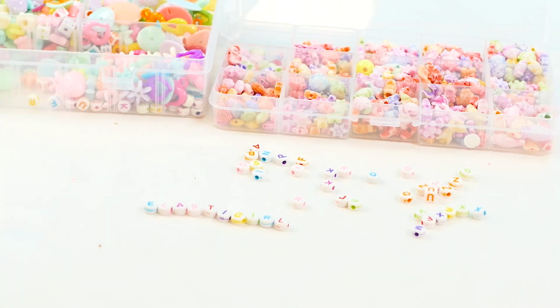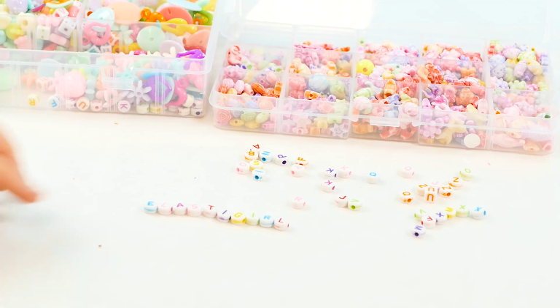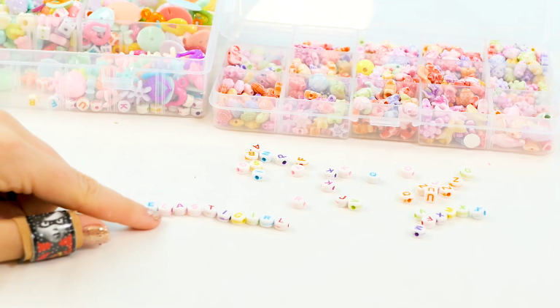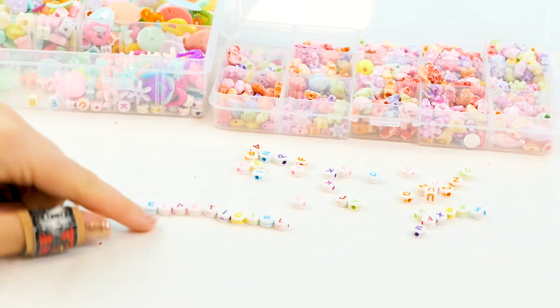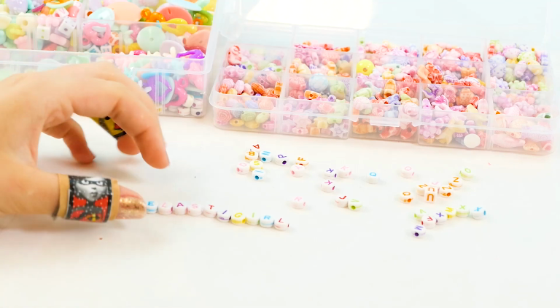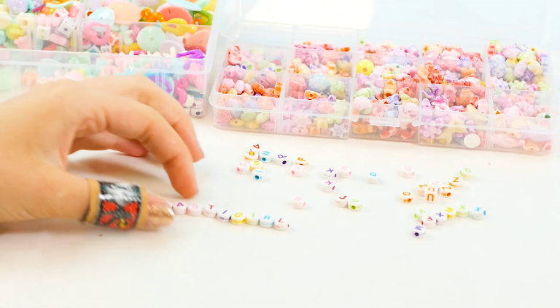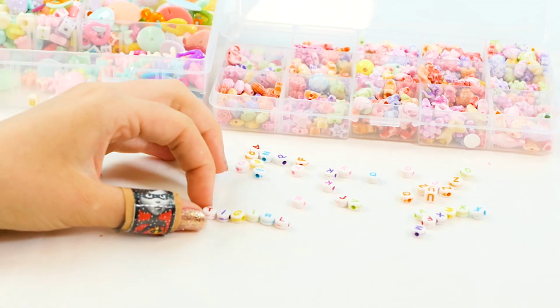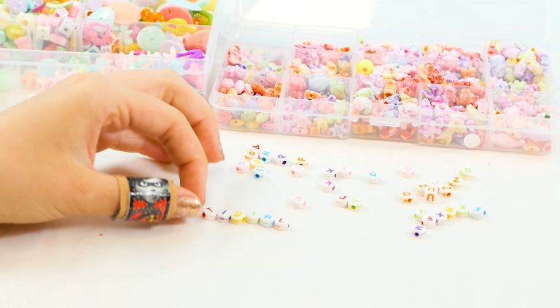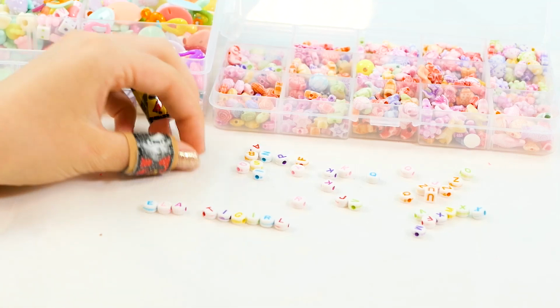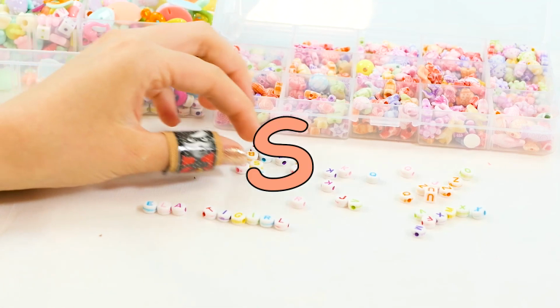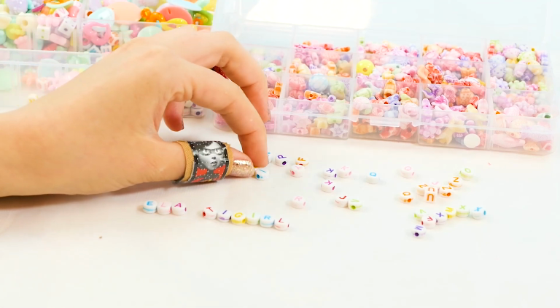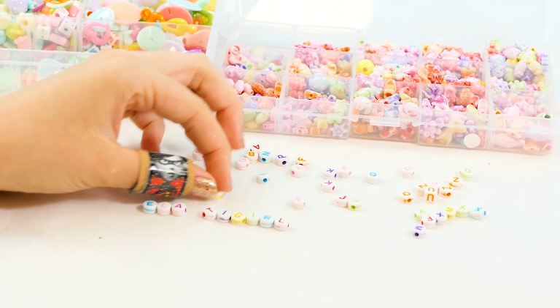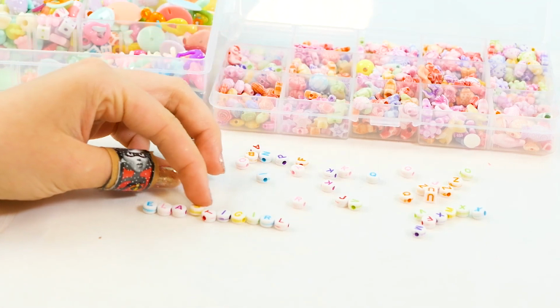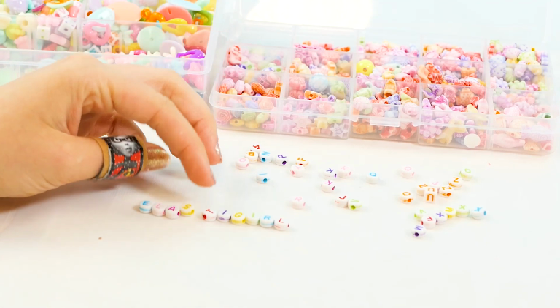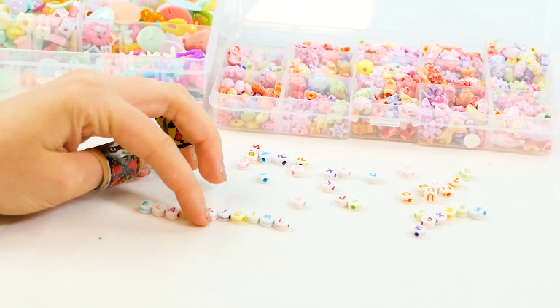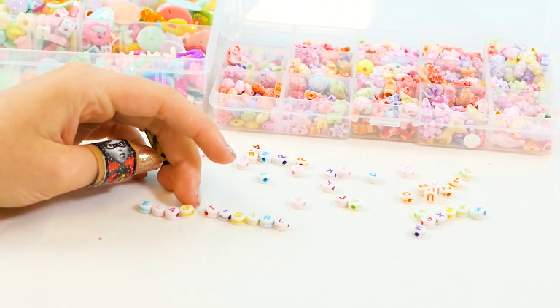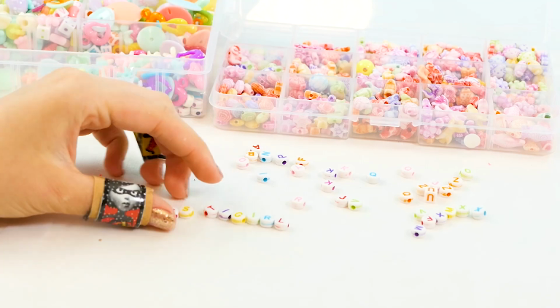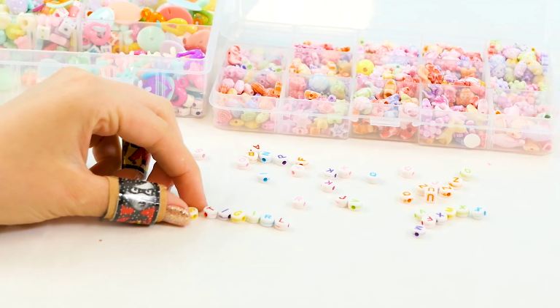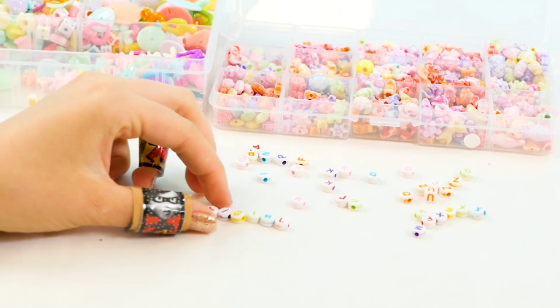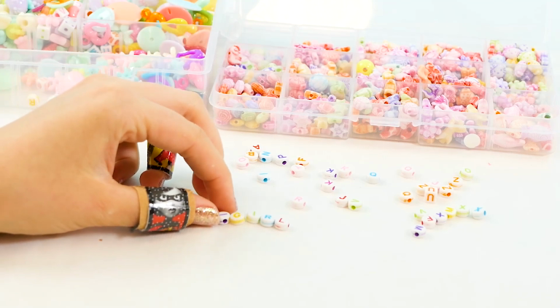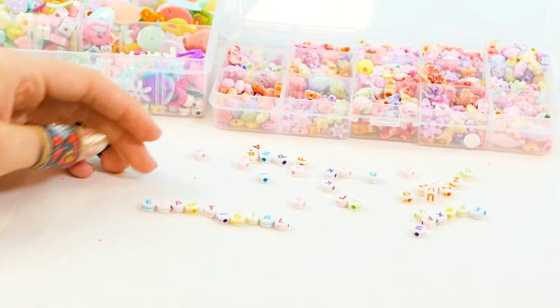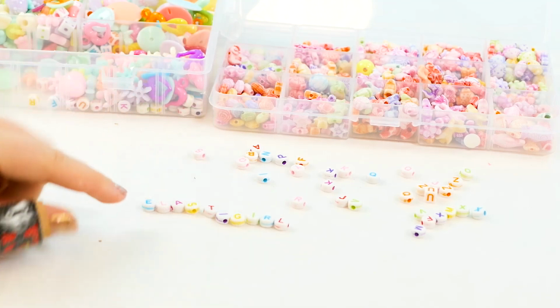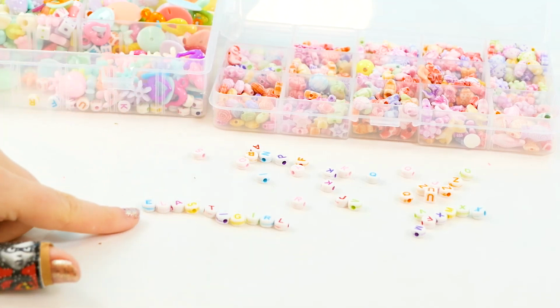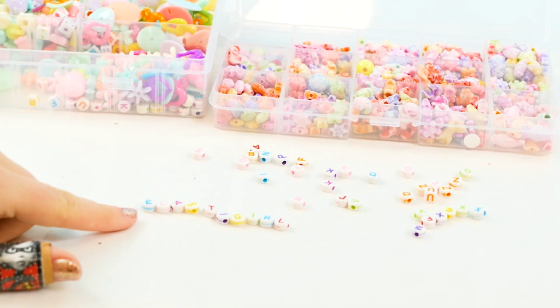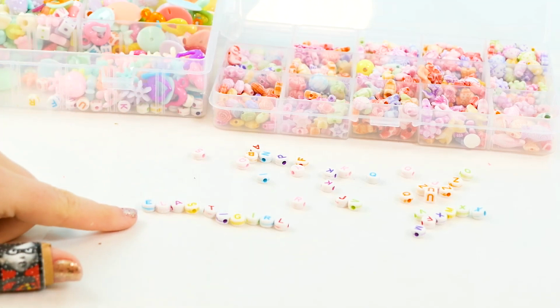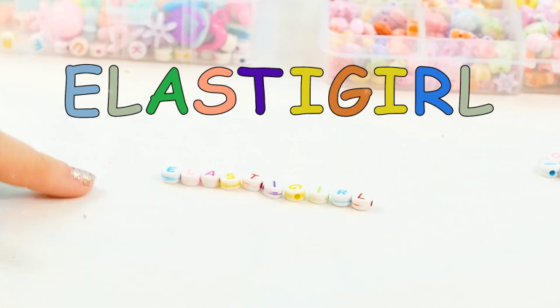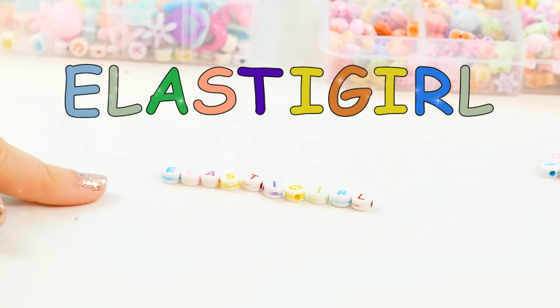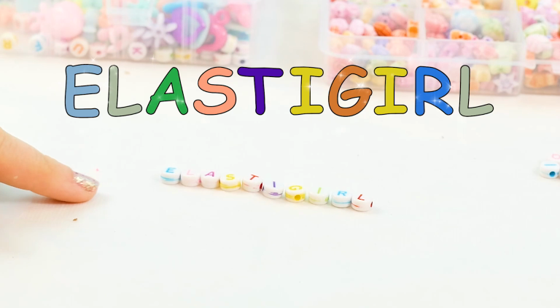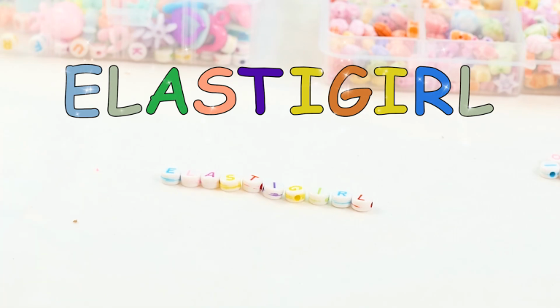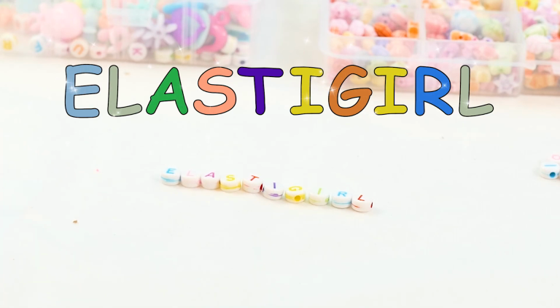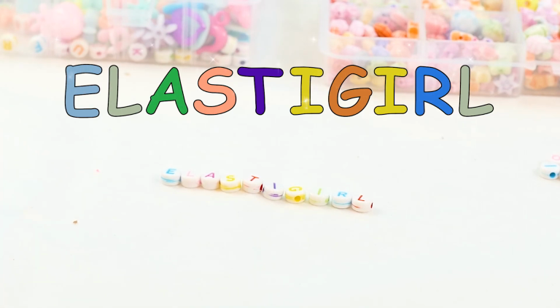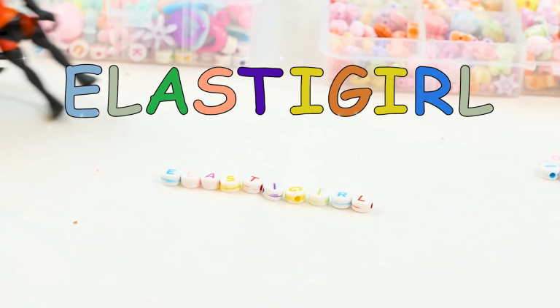These colors are a little too close, so let's do a different S — I like that a lot better. There we go. Elastigirl is ready to roll. This is super, super cute. Elastigirl — yeah!